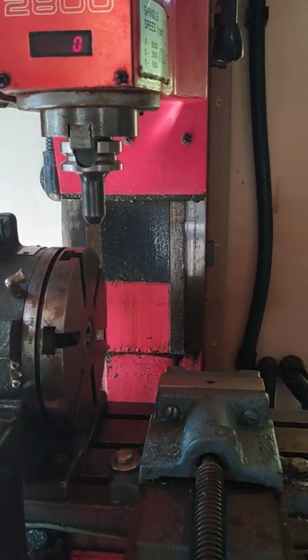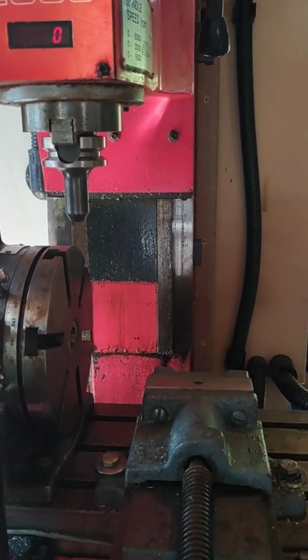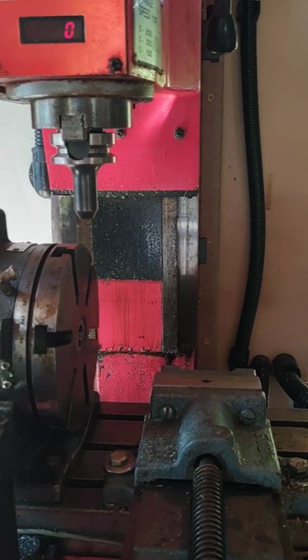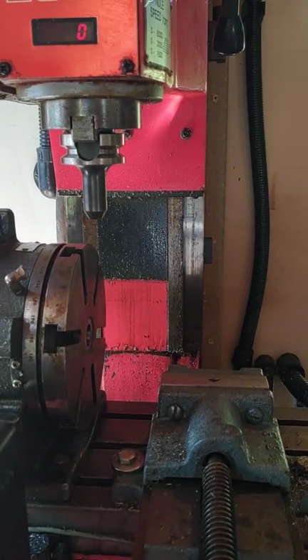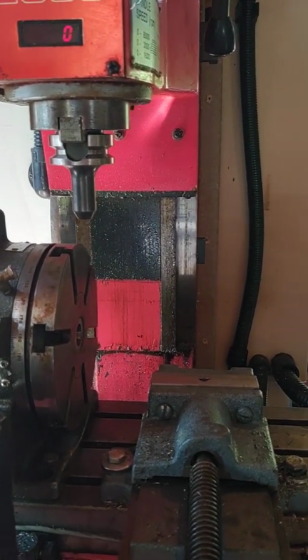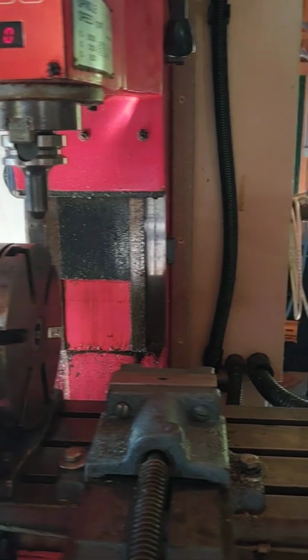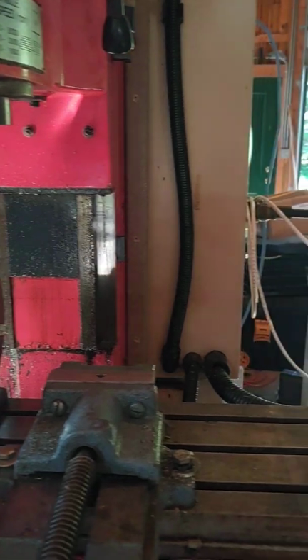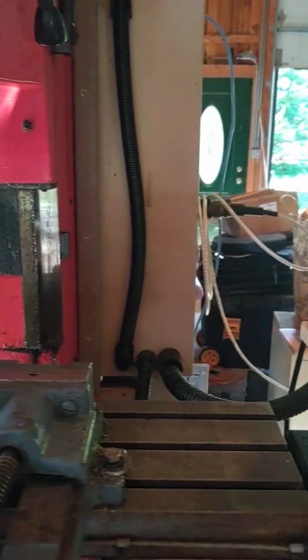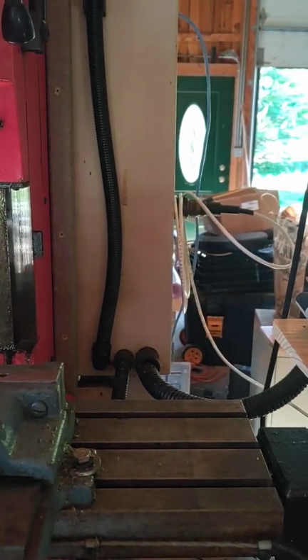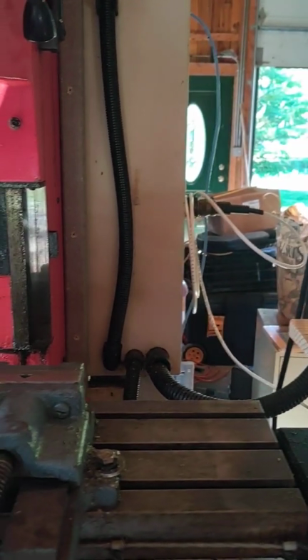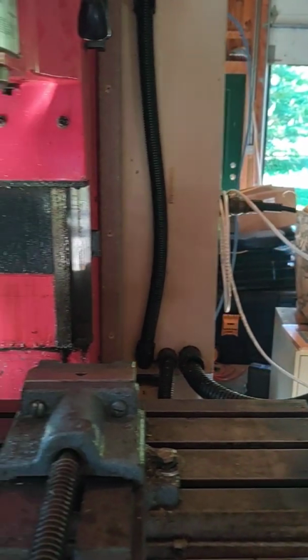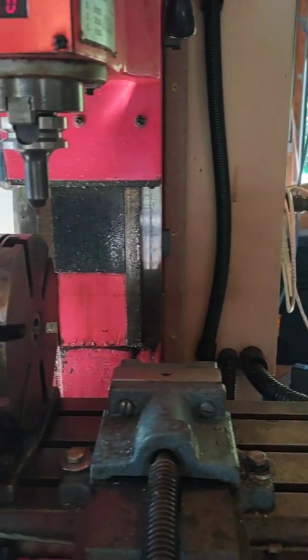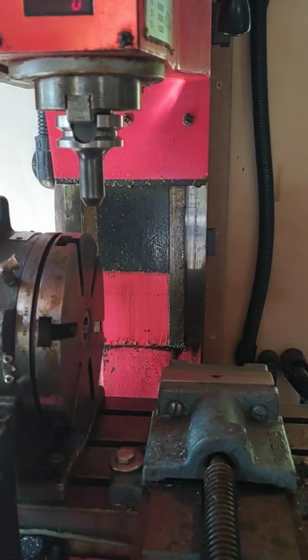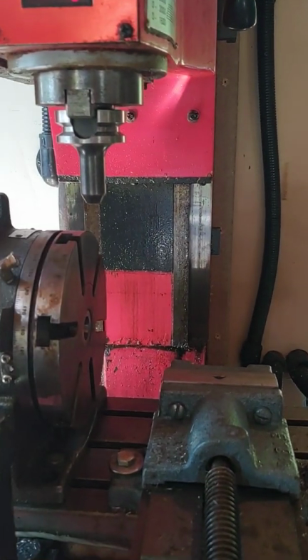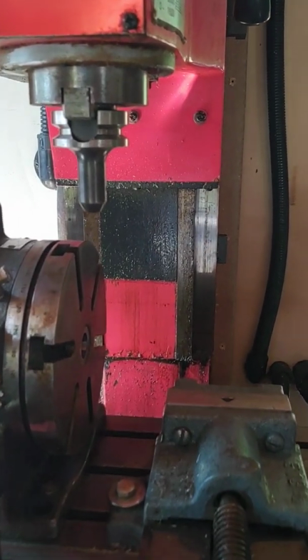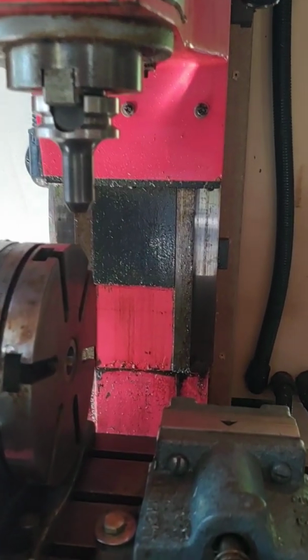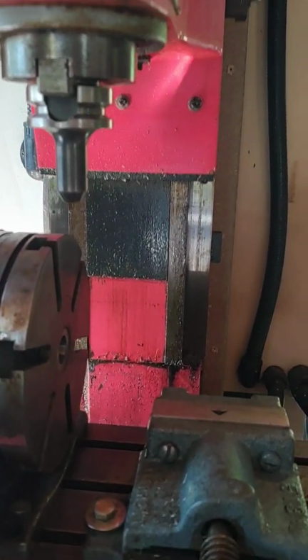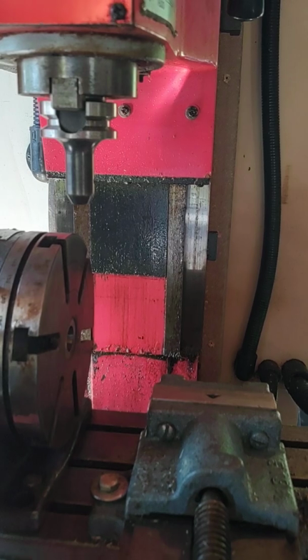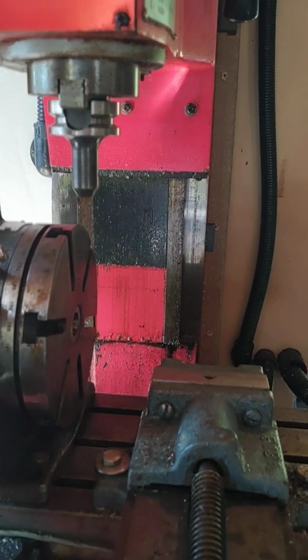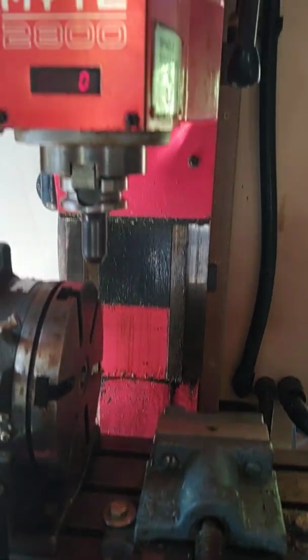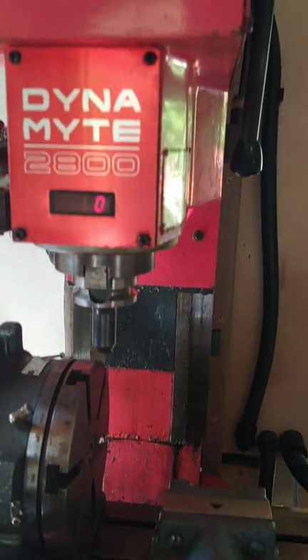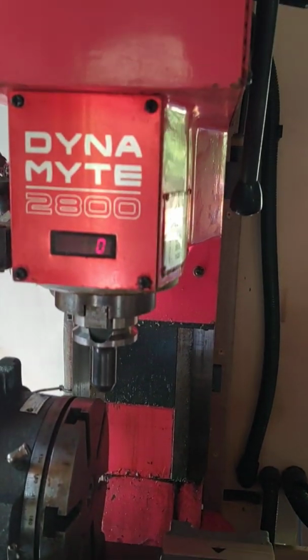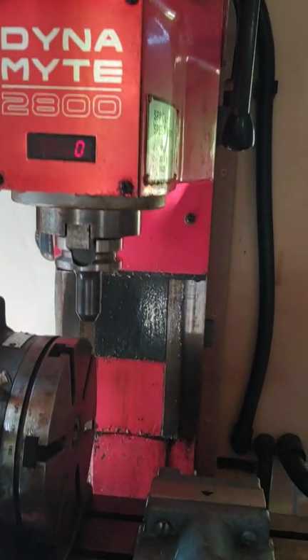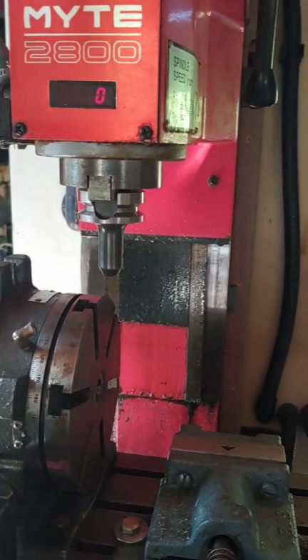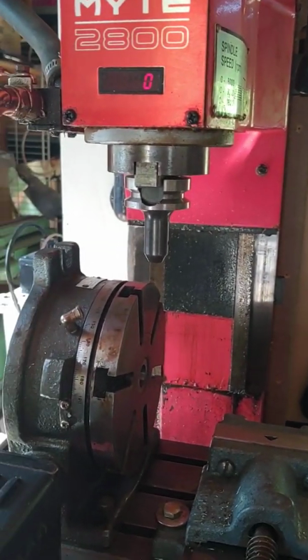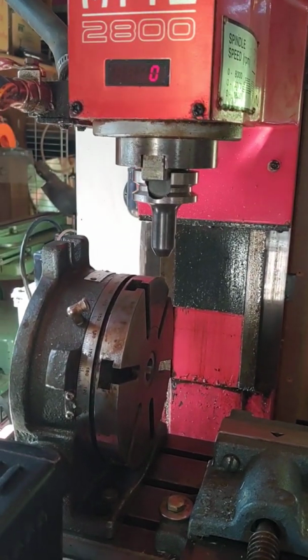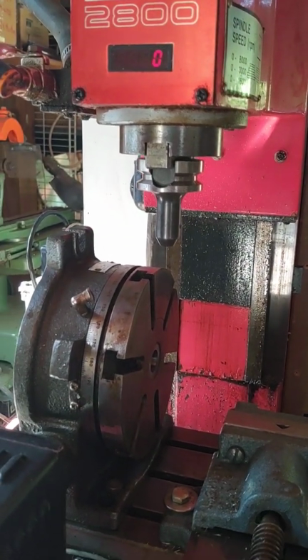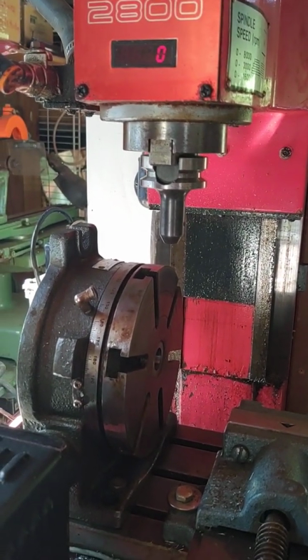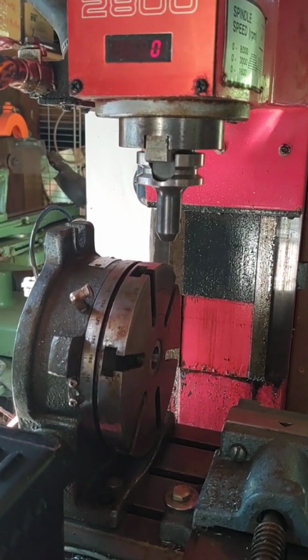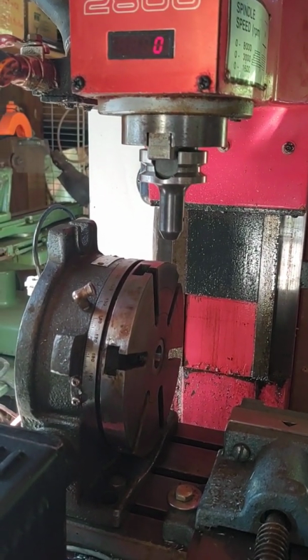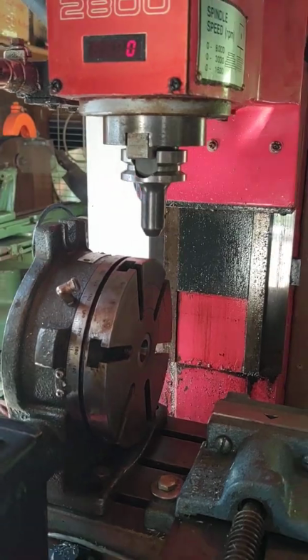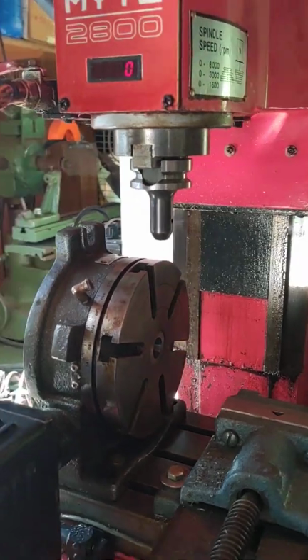It's a three-axis mill, so the X-axis moves the table left and right, the Y-axis moves the table in and out, the Z-axis moves the spindle up and down, and the A-axis turns the rotary.